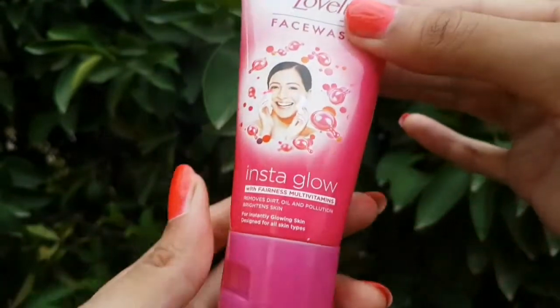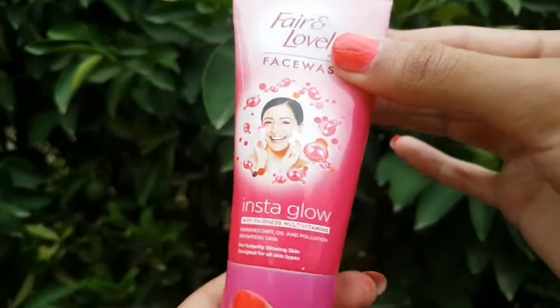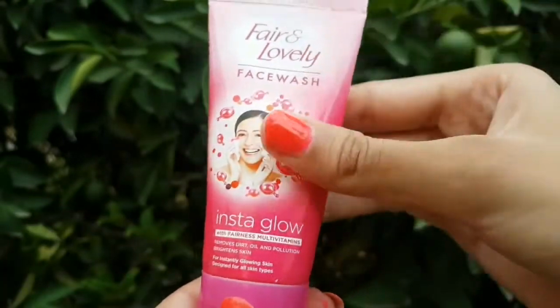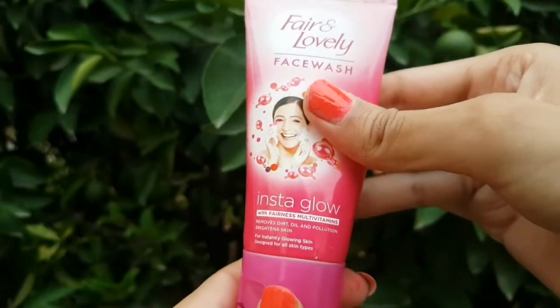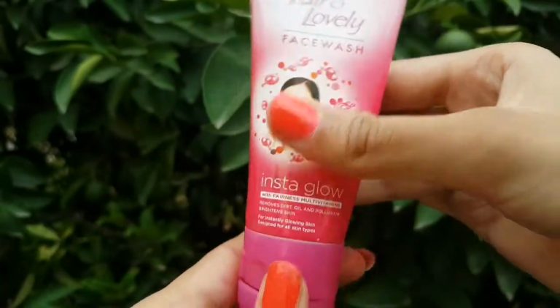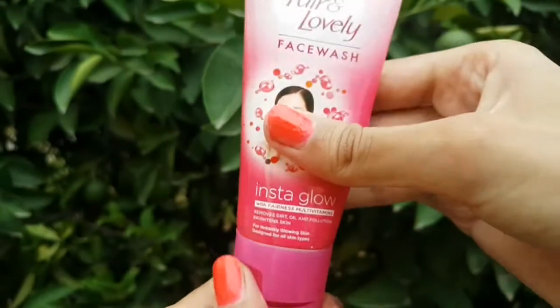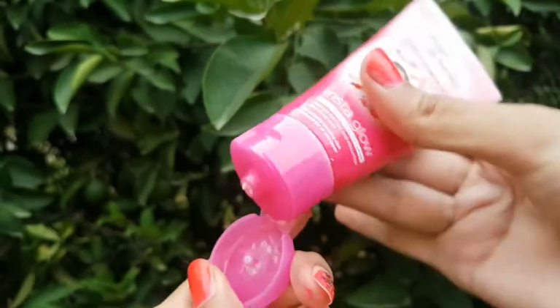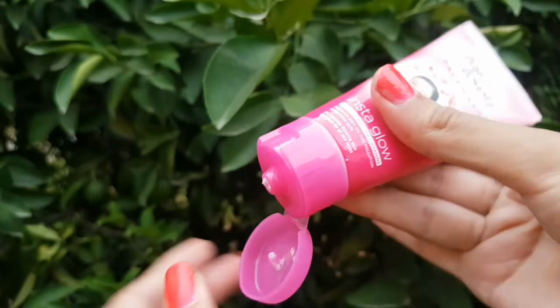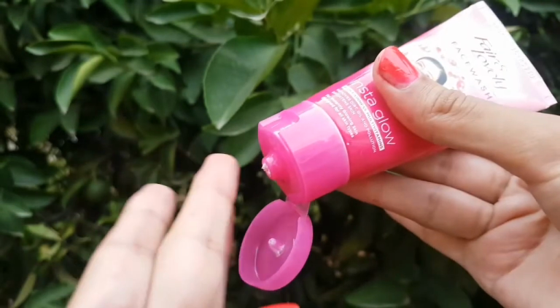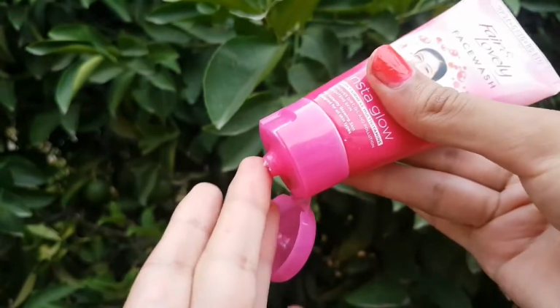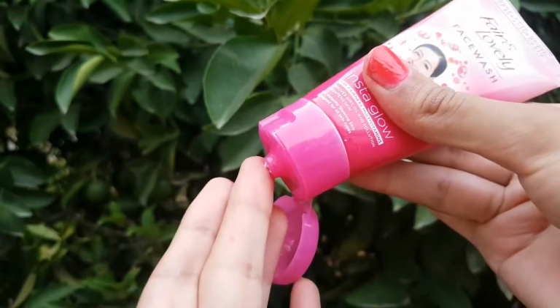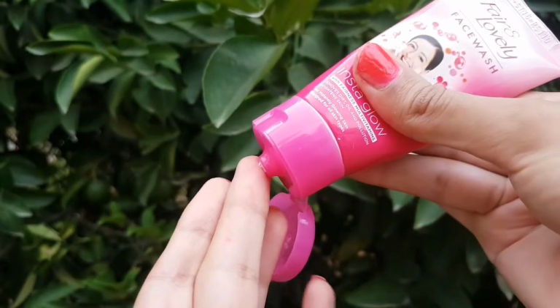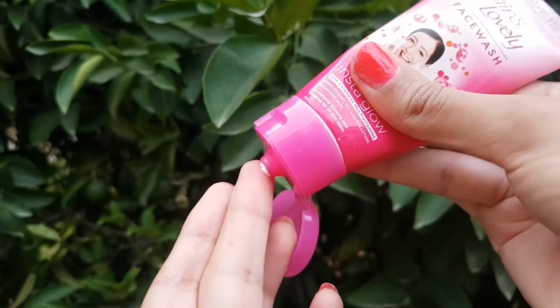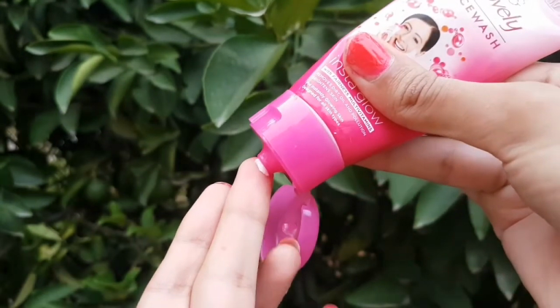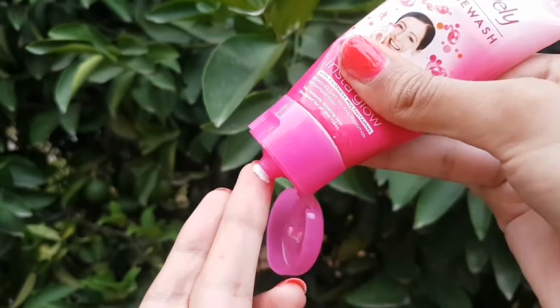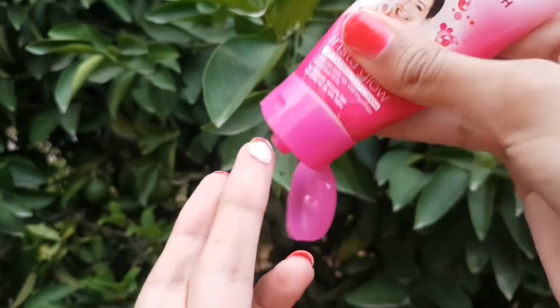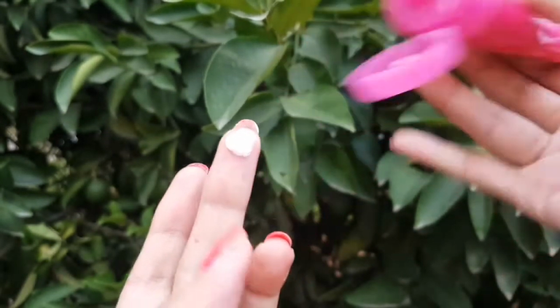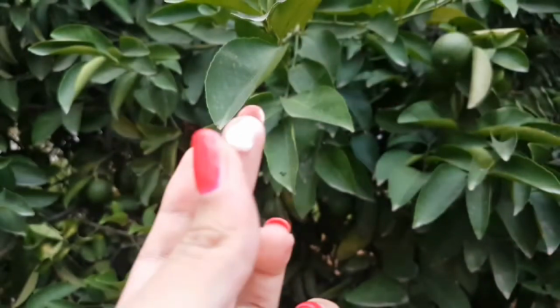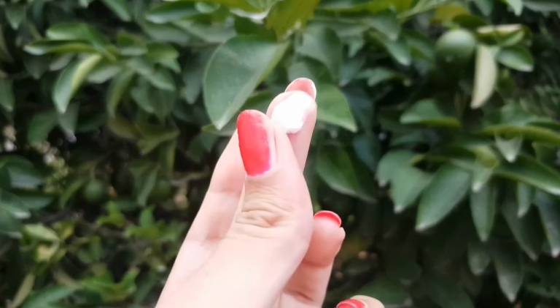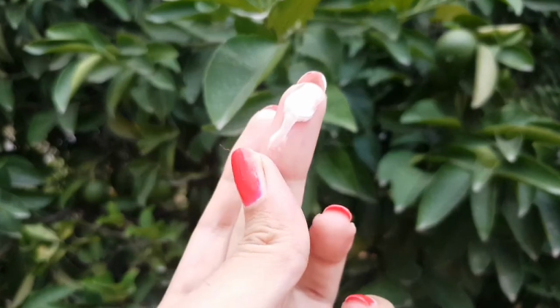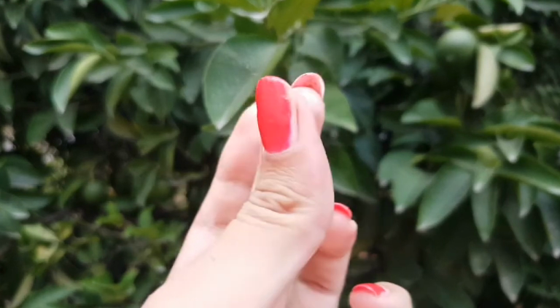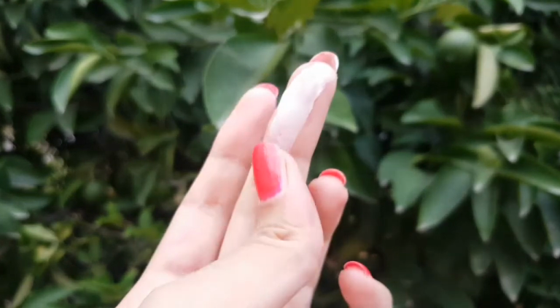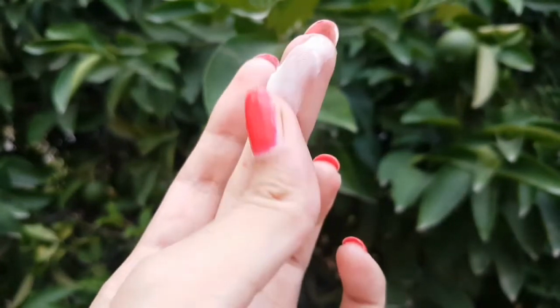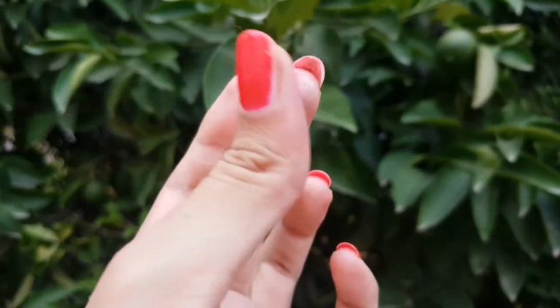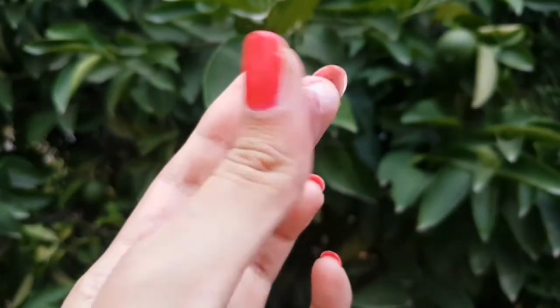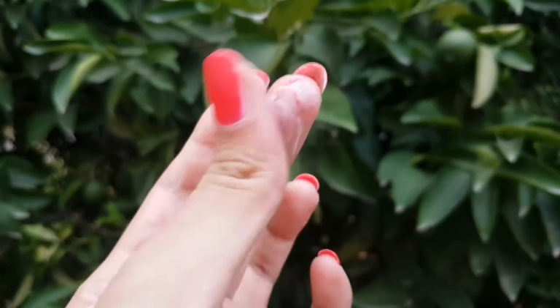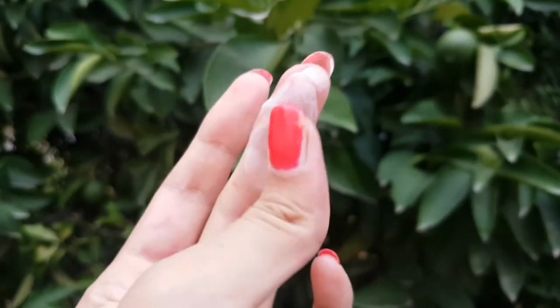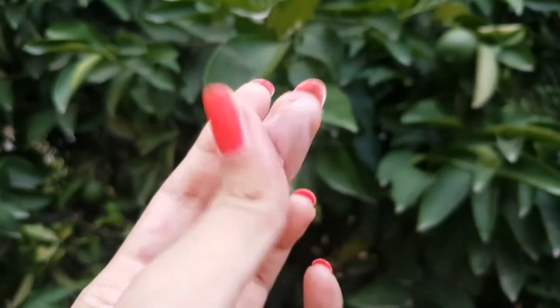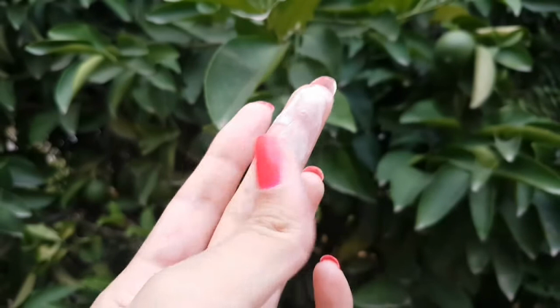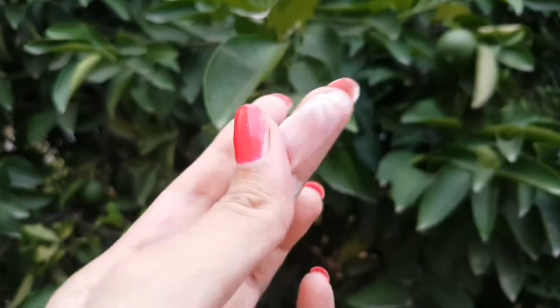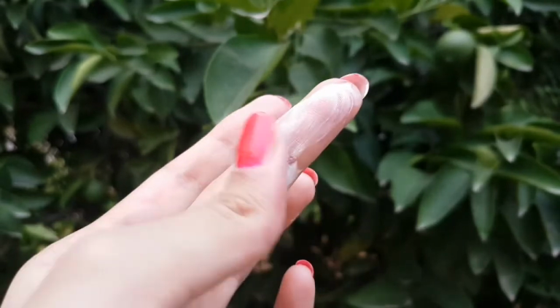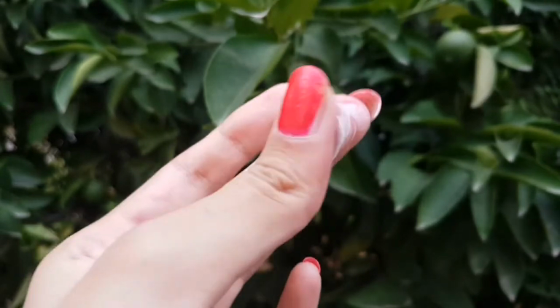This face wash is multi-vitamin added and dermatologically tested. Now let's look at its consistency. It comes in a tube bottle and it is very creamy and not runny.